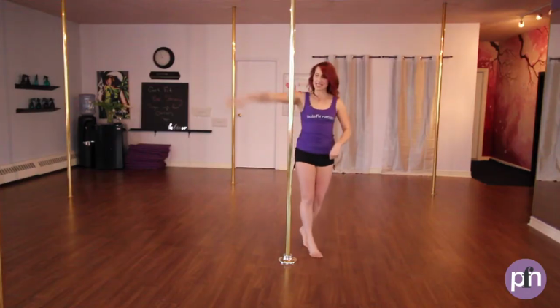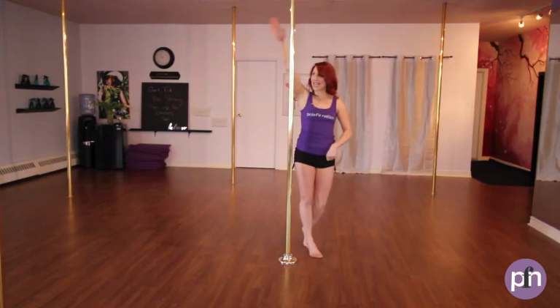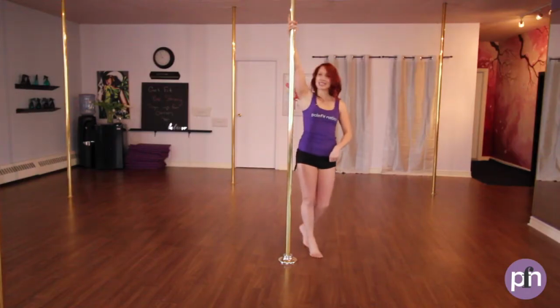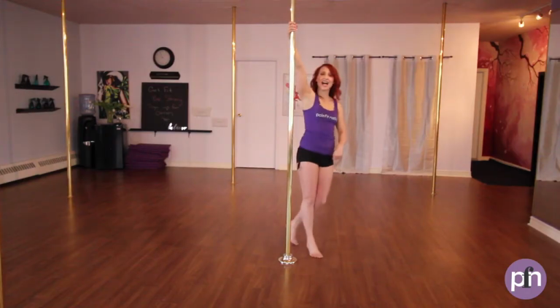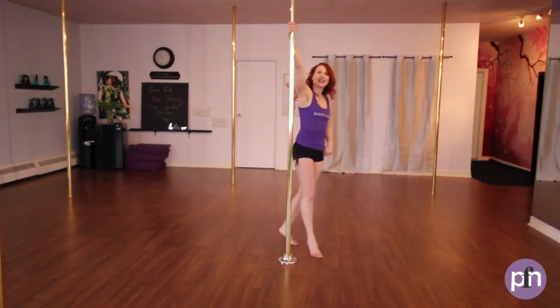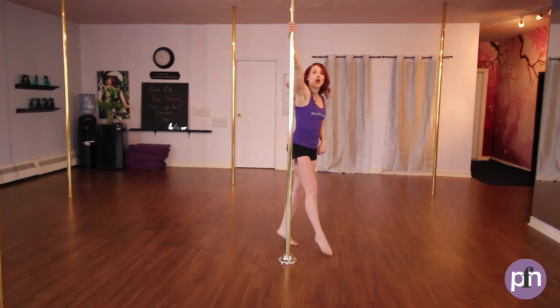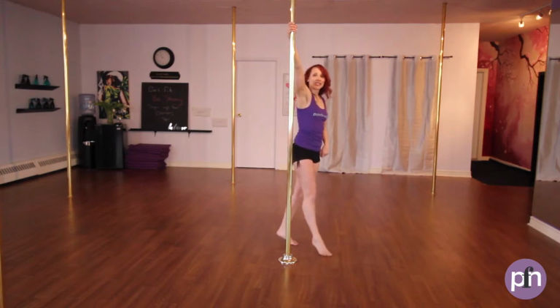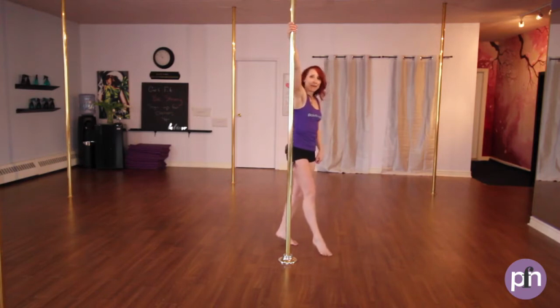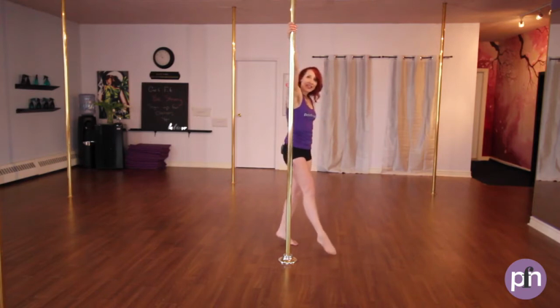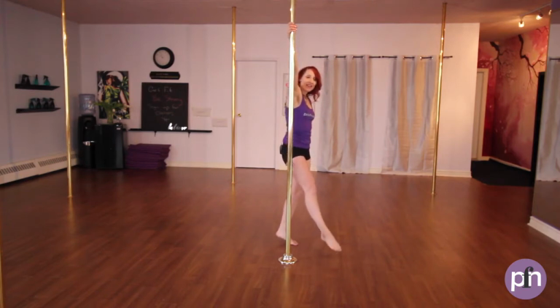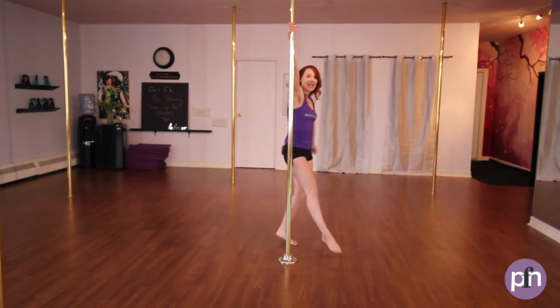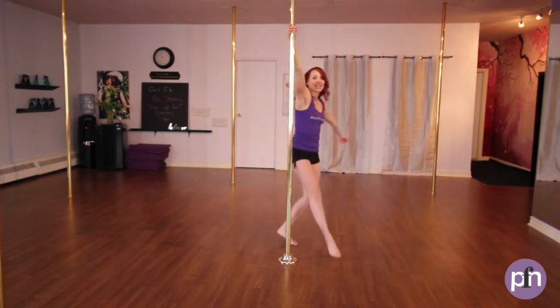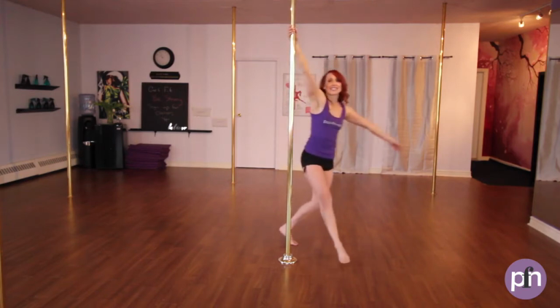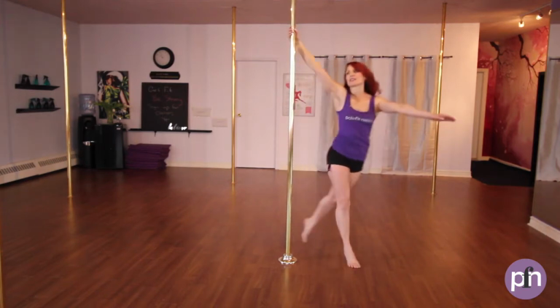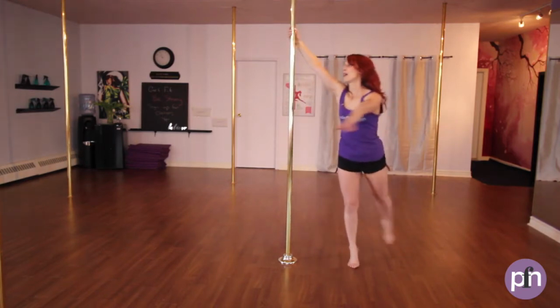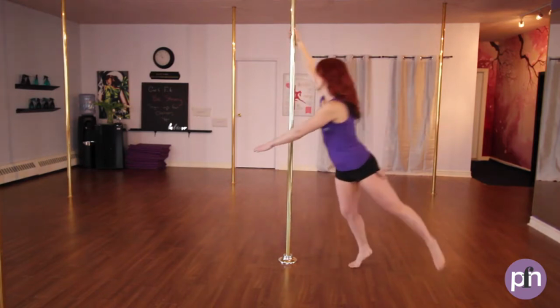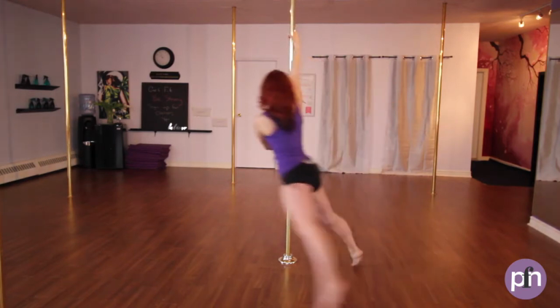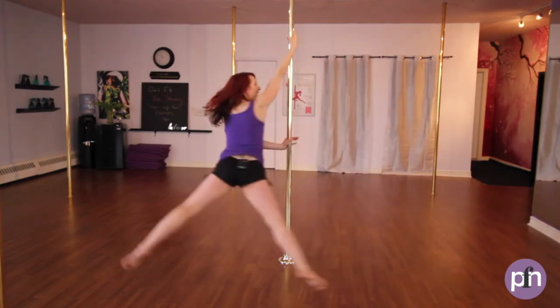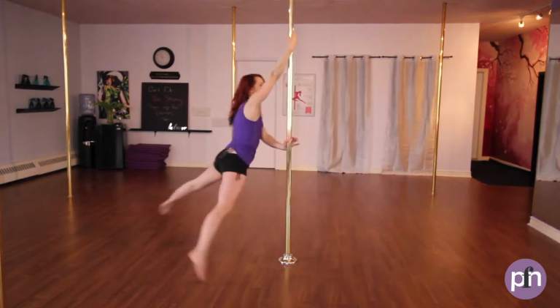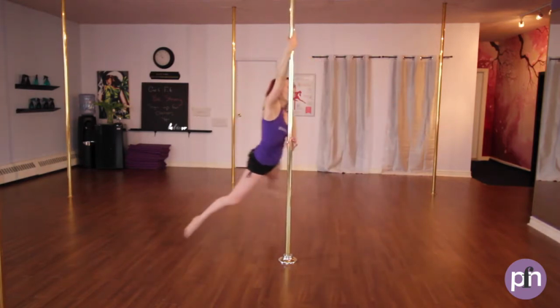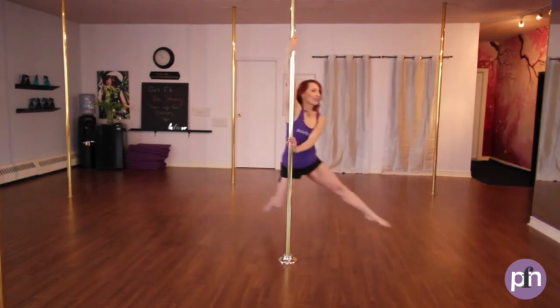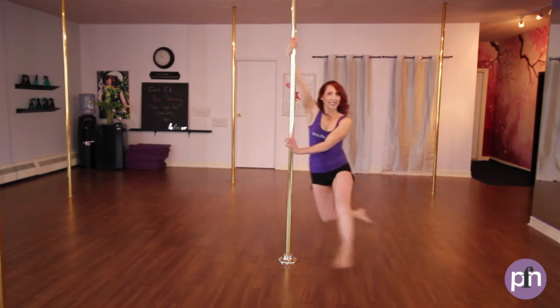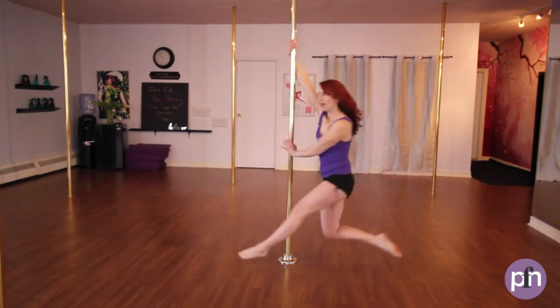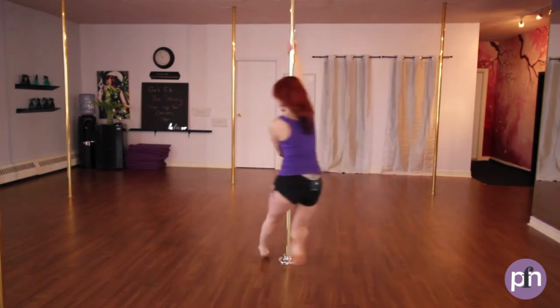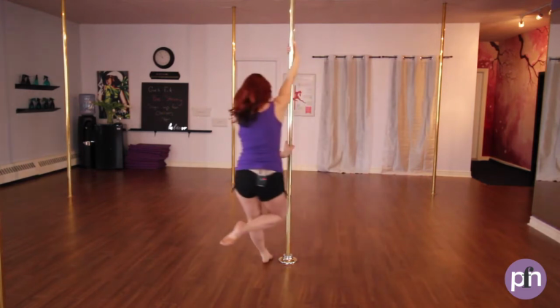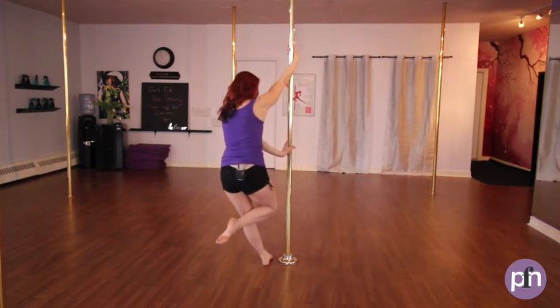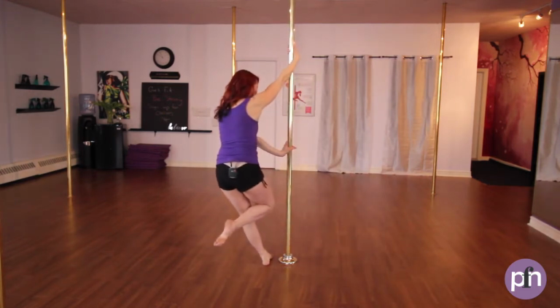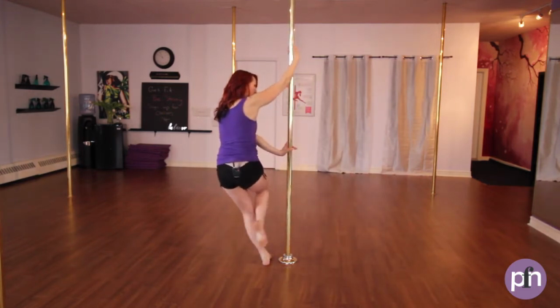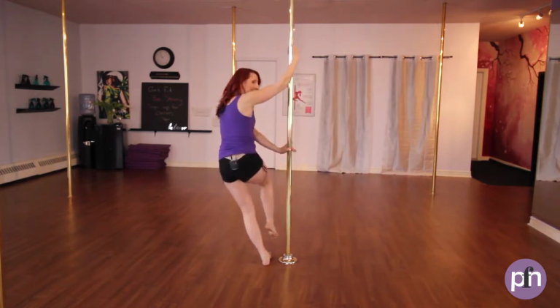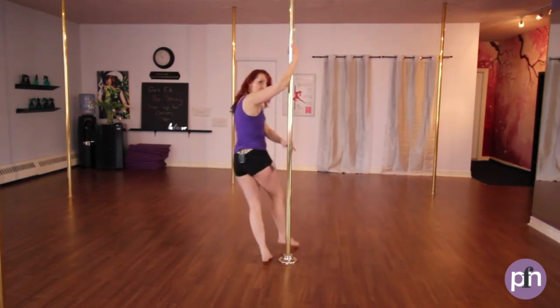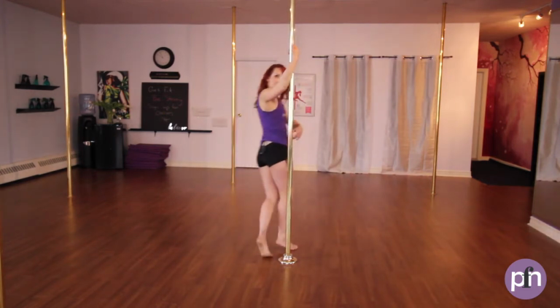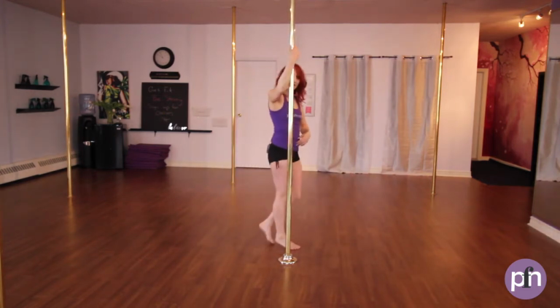Inside hand nice and high. We're going to step on our inside foot, outside hand coming to the pole and then we're pushing off. We're landing on the outside foot. That's an important point to notice.